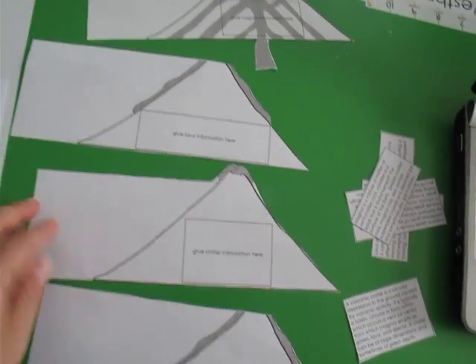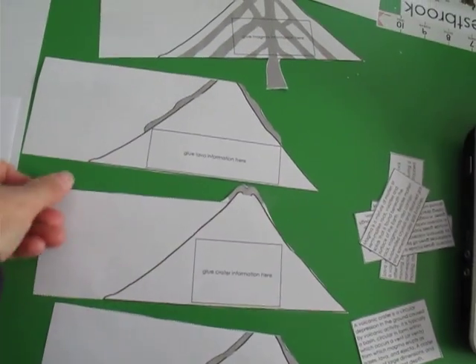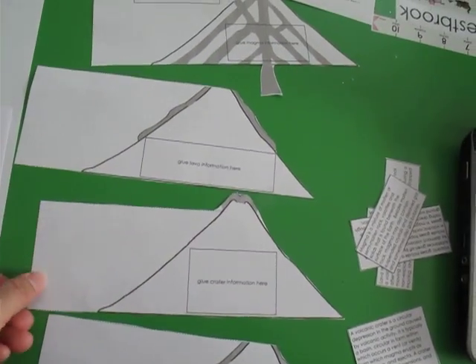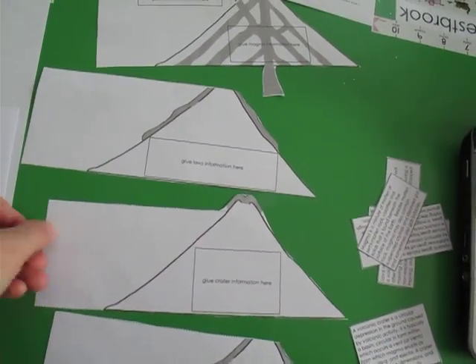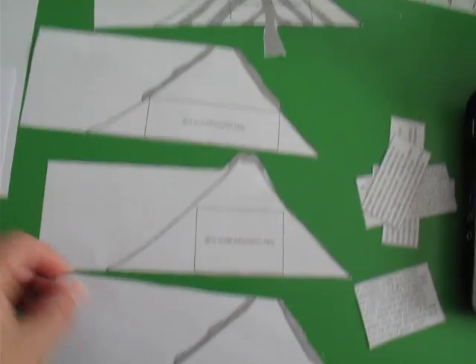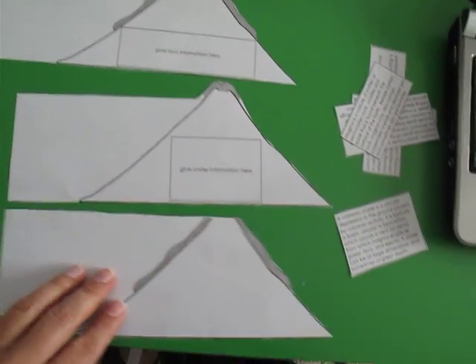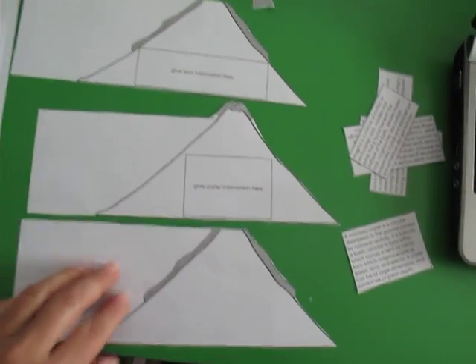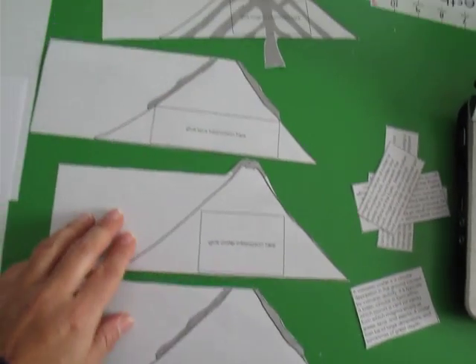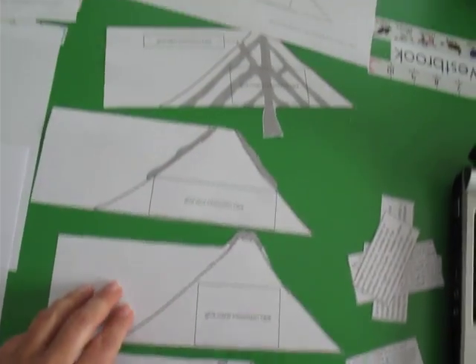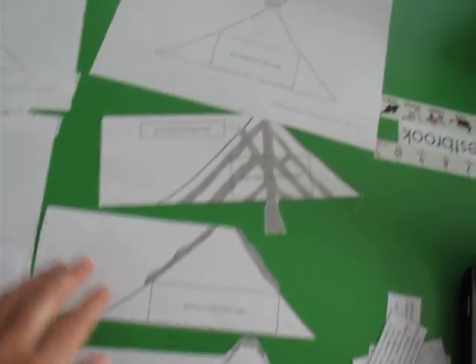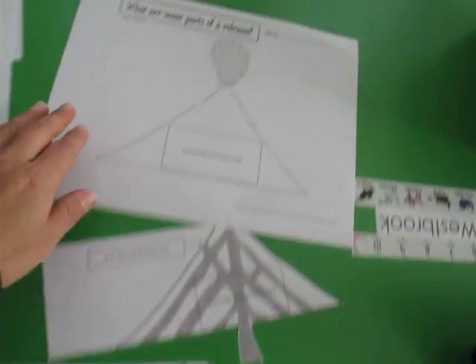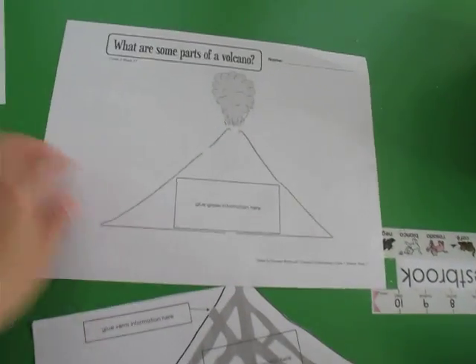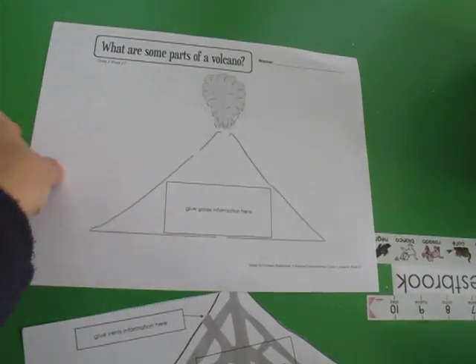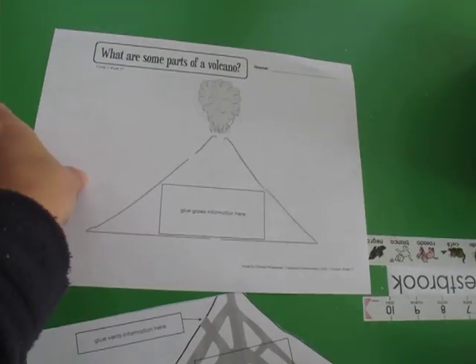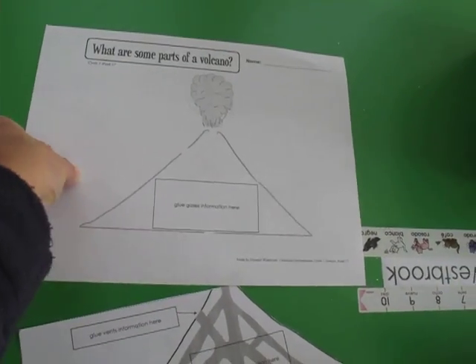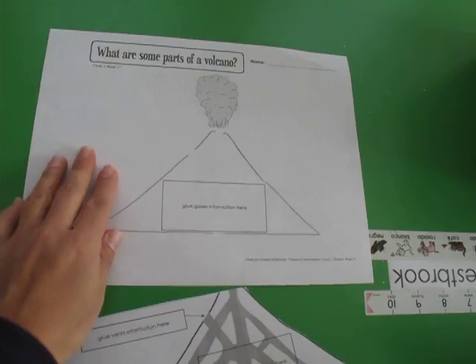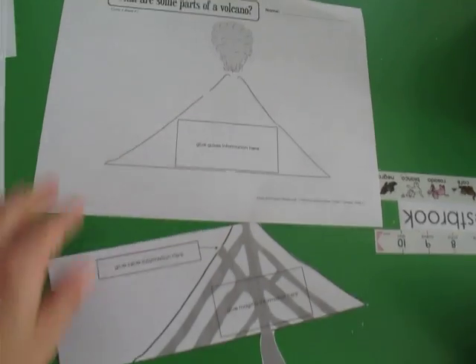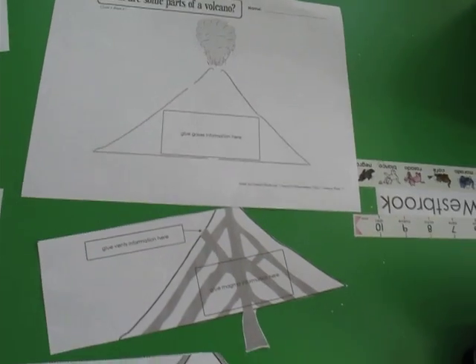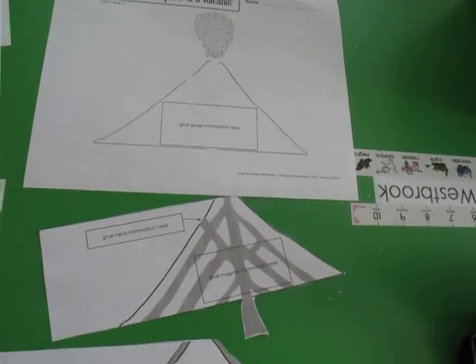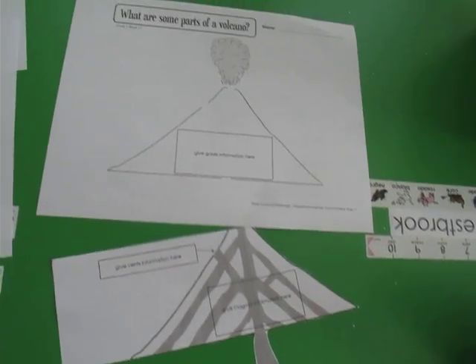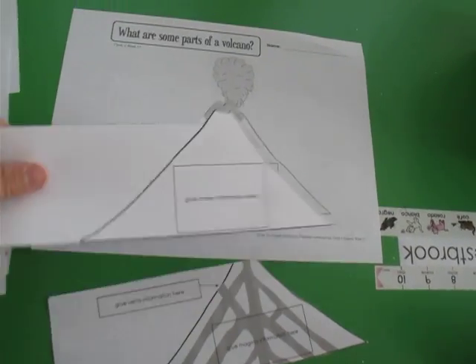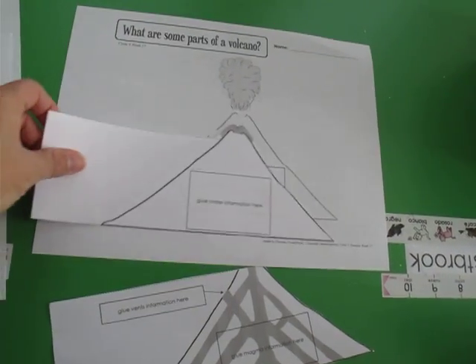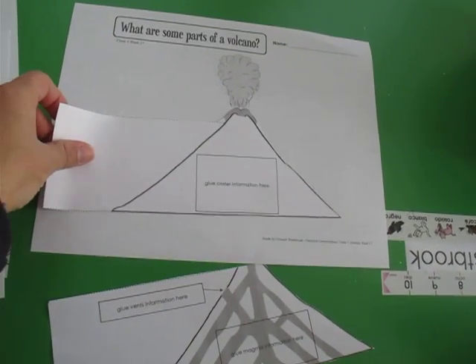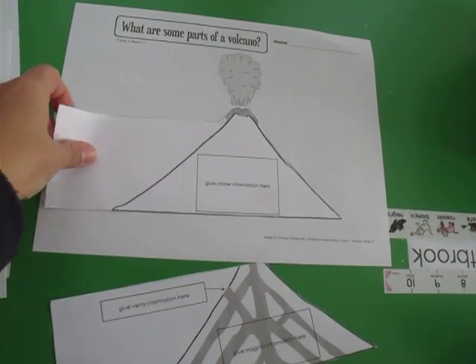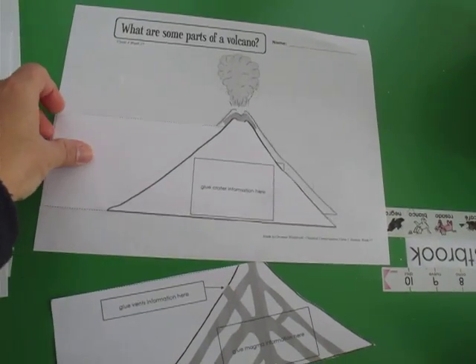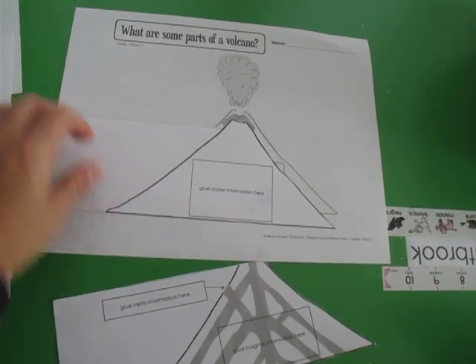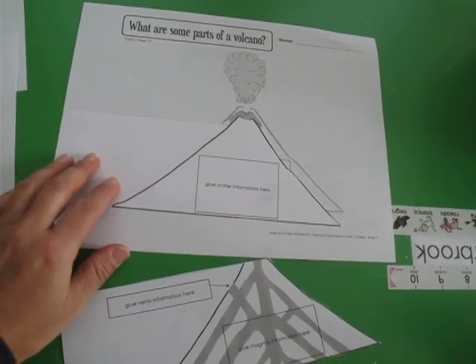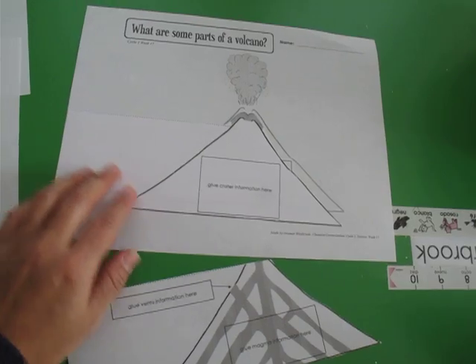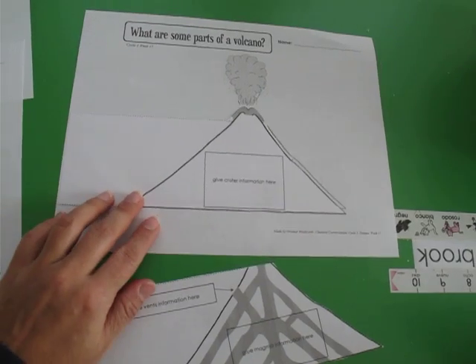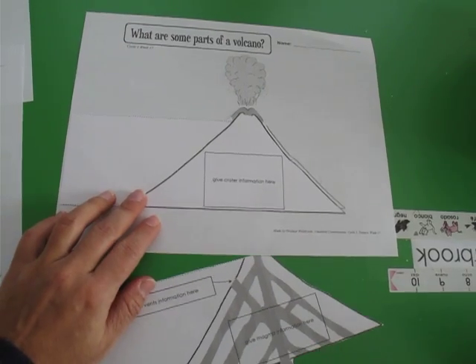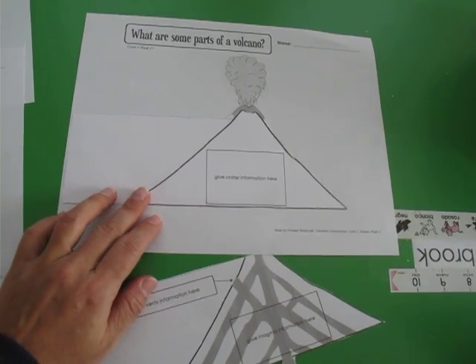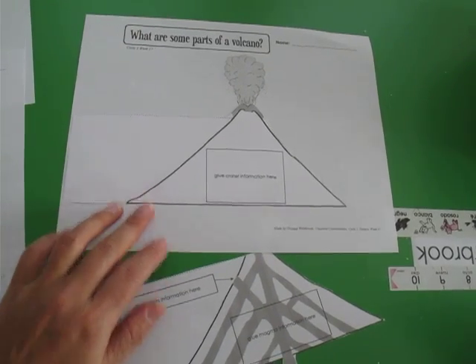So that way you can line them up together and staple. You get them all together and this one is obviously the base. The next one is going to be the crater, so you're going to put it right there. And as you can see, it lines up with it.